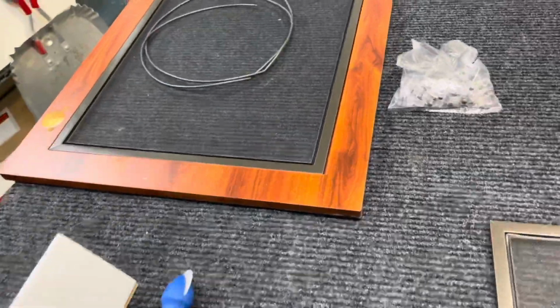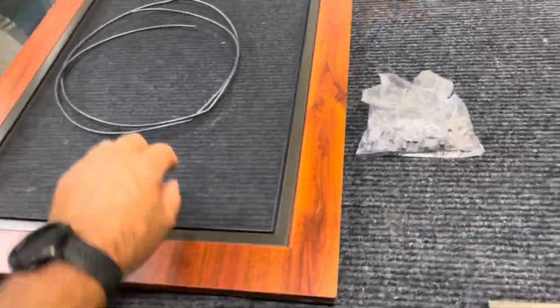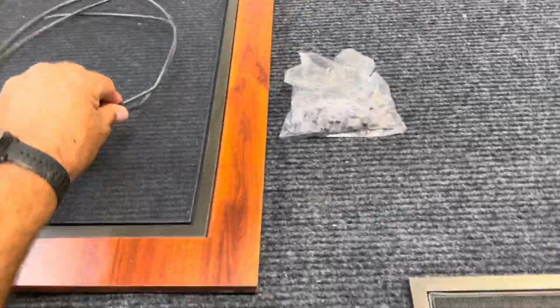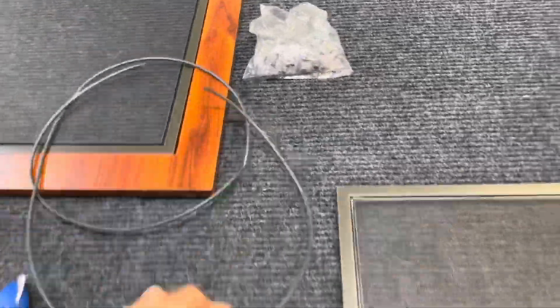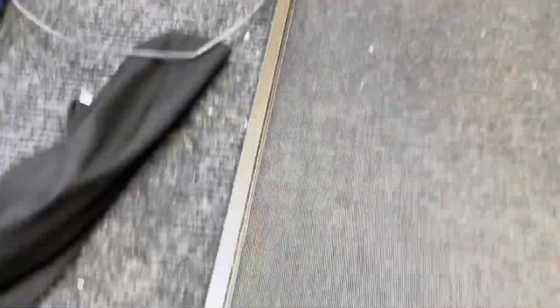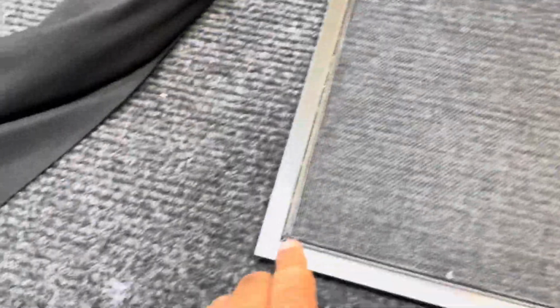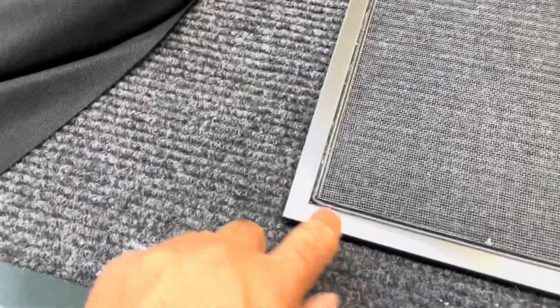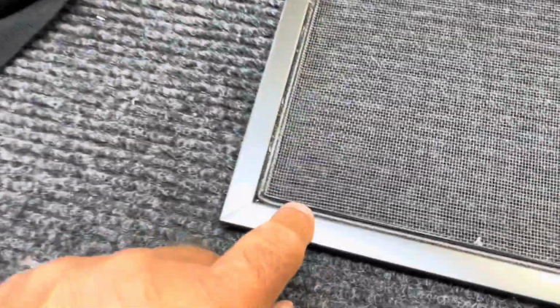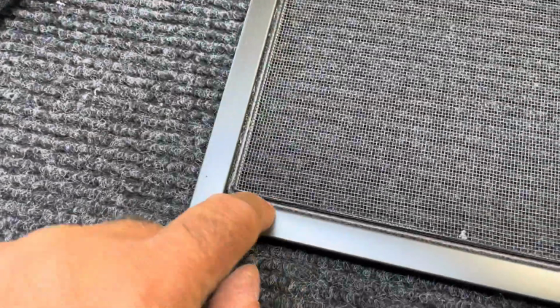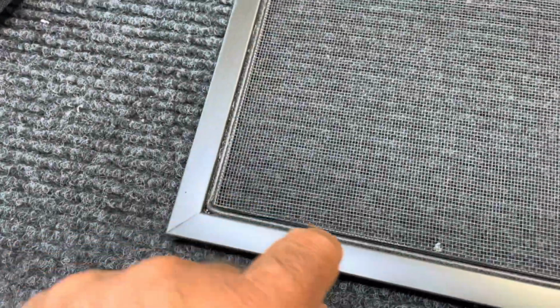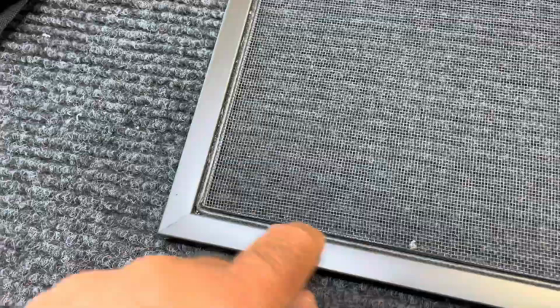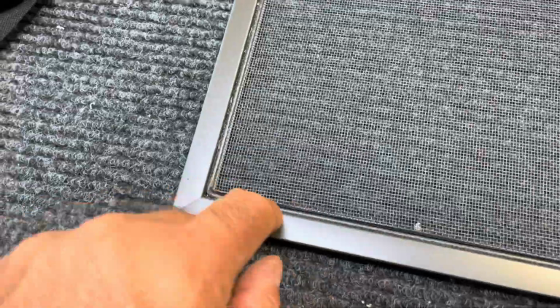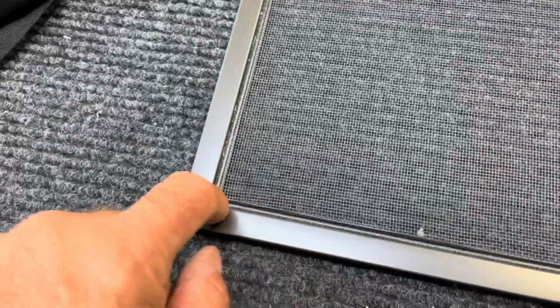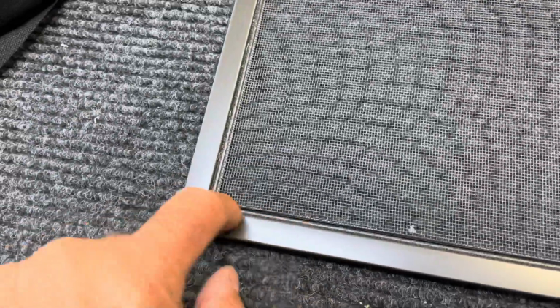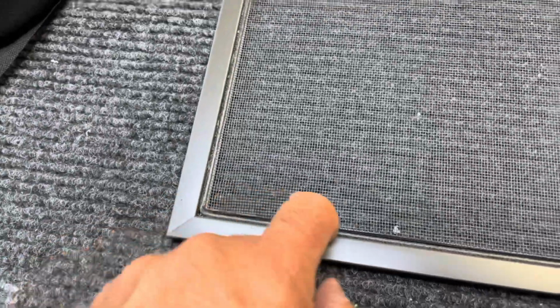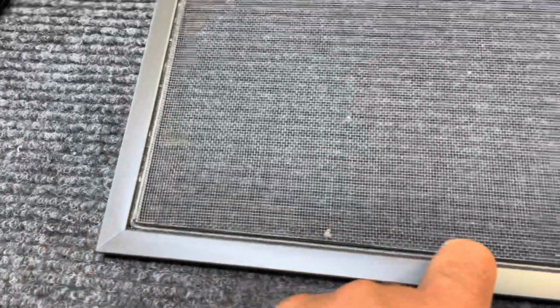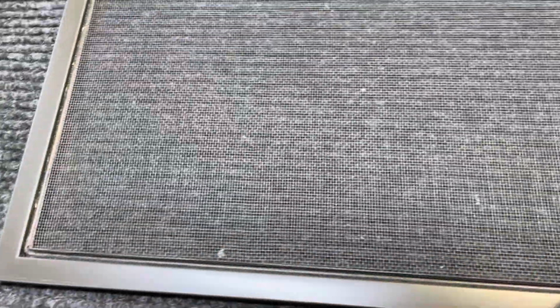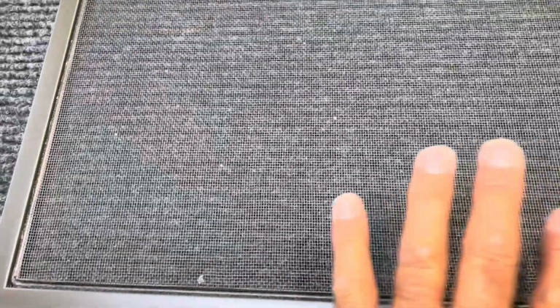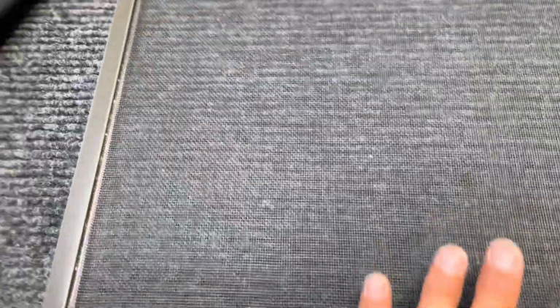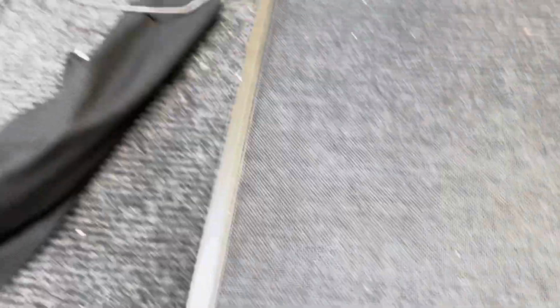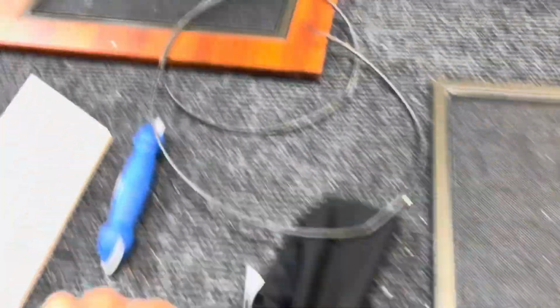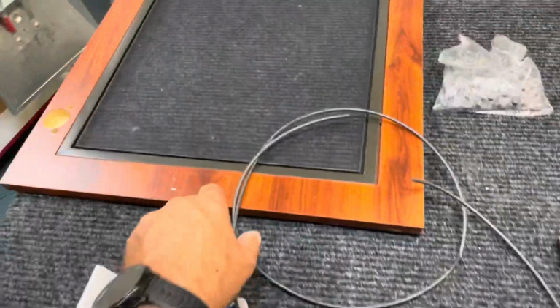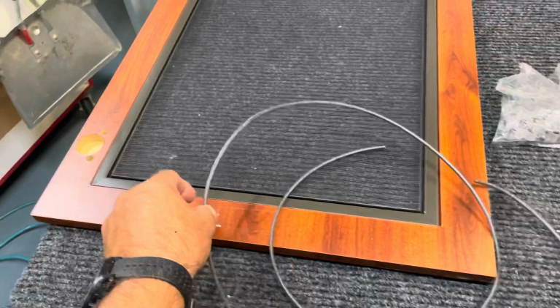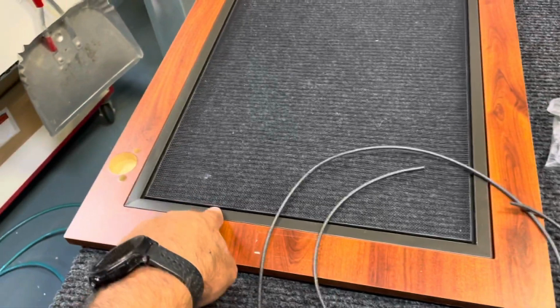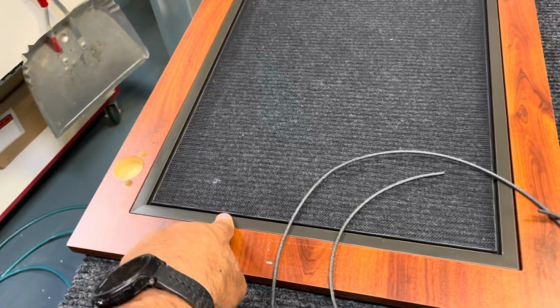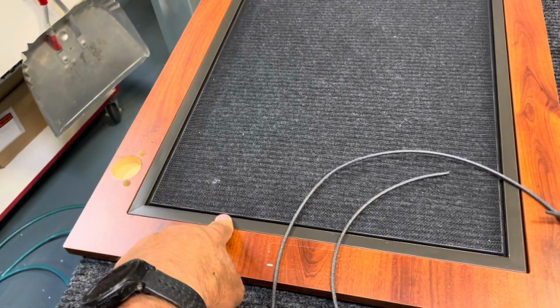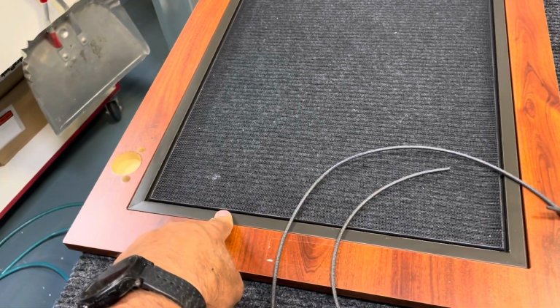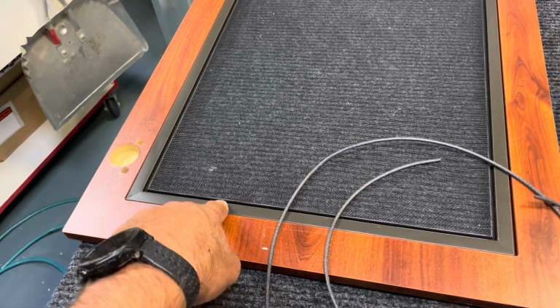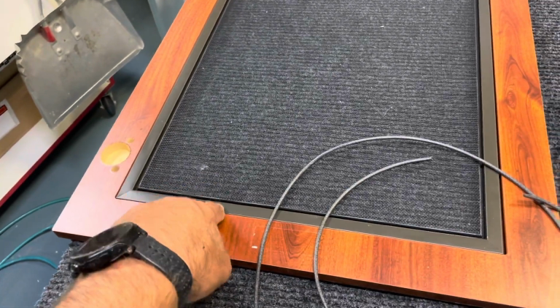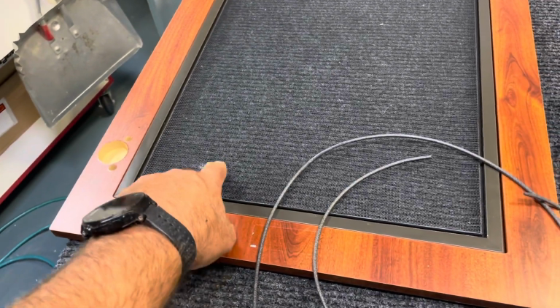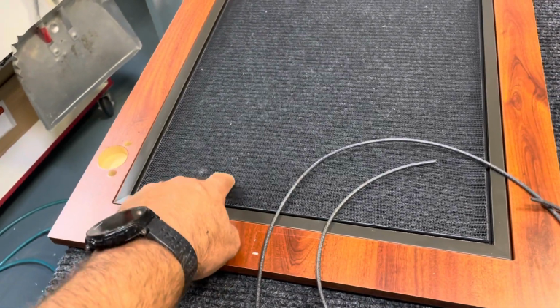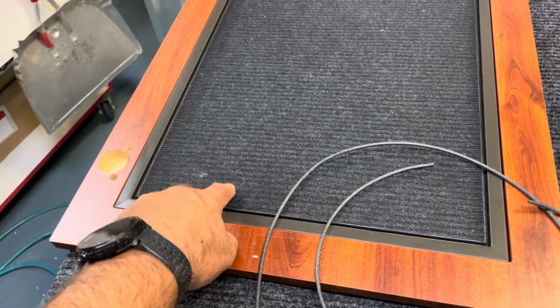The next thing we're going to do is — the screen comes with a little tubing that goes in there and holds the screen in place. We're going to remove that, but we're not going to take the screen out.